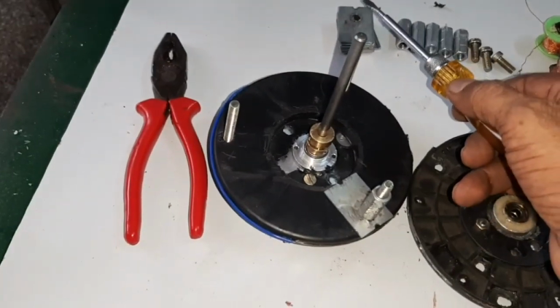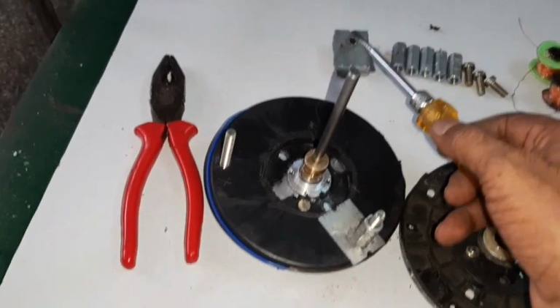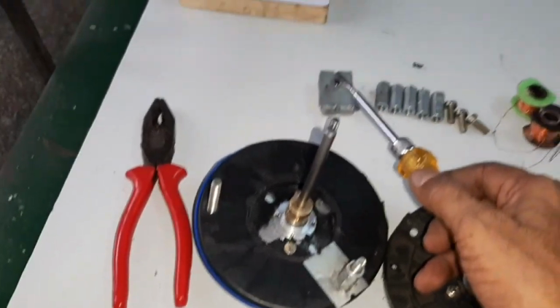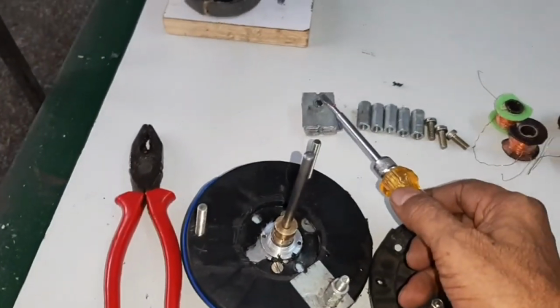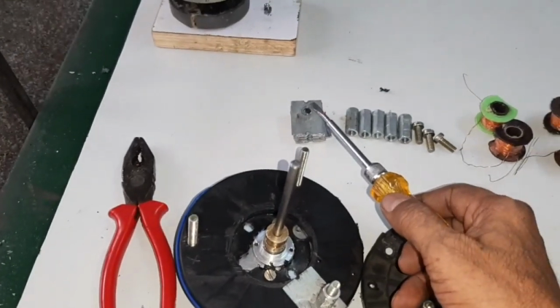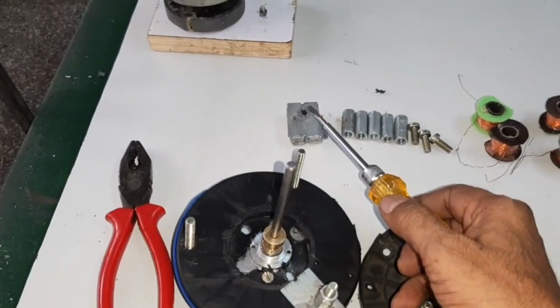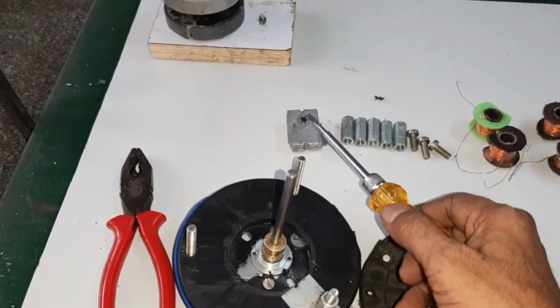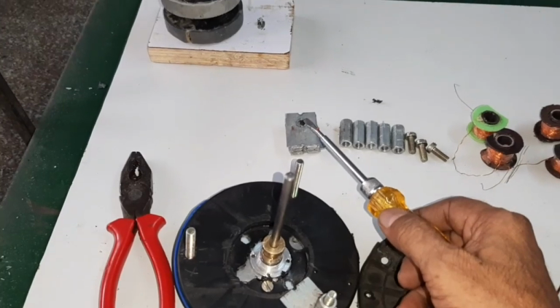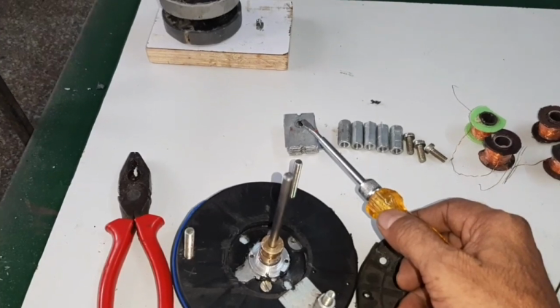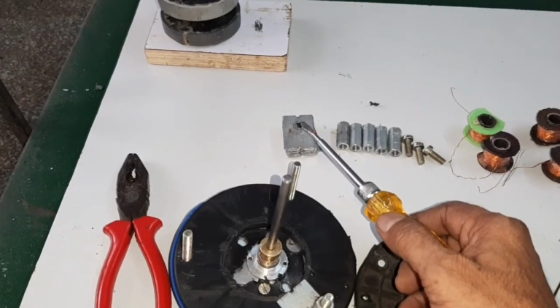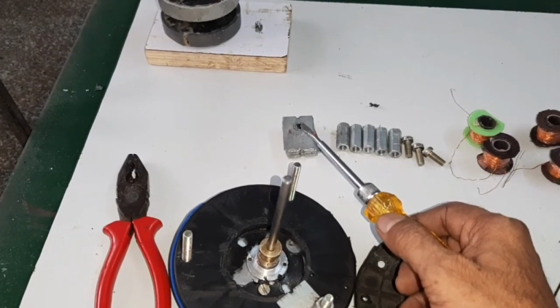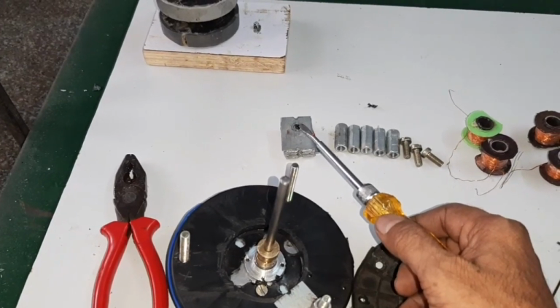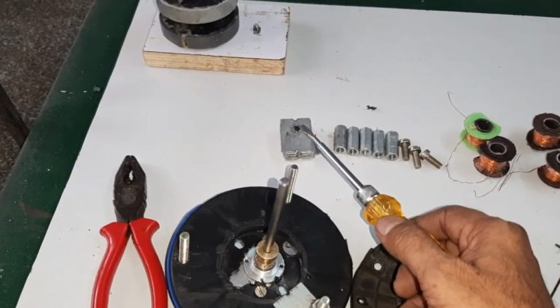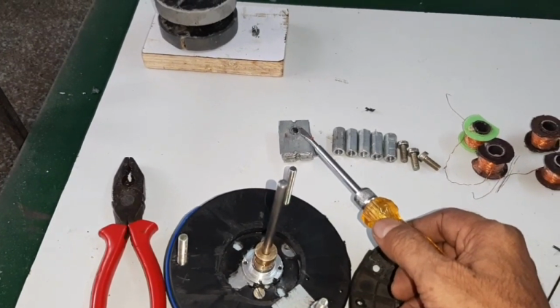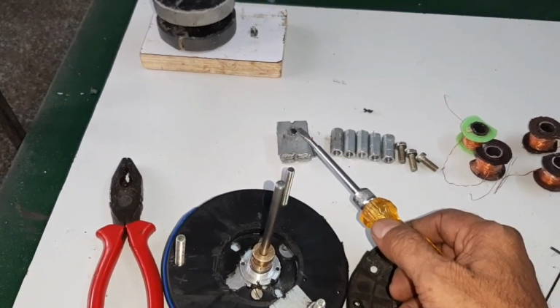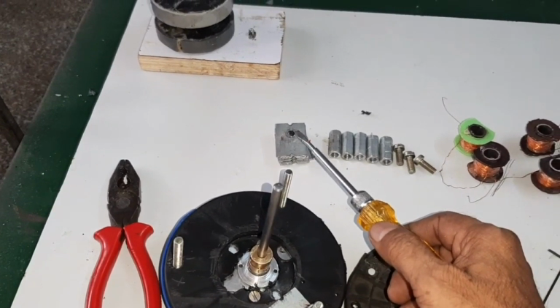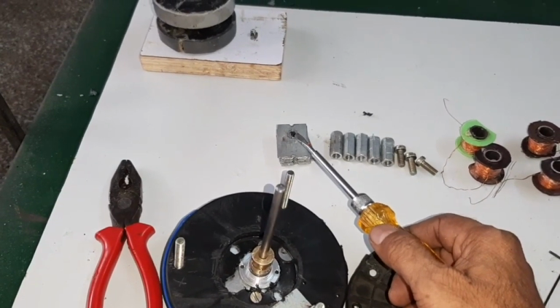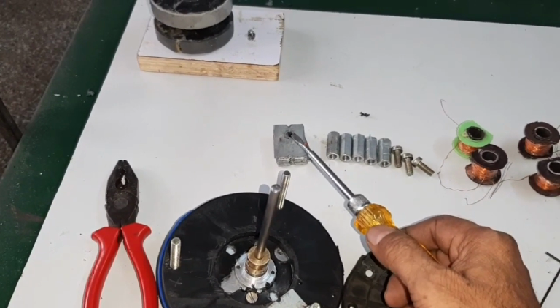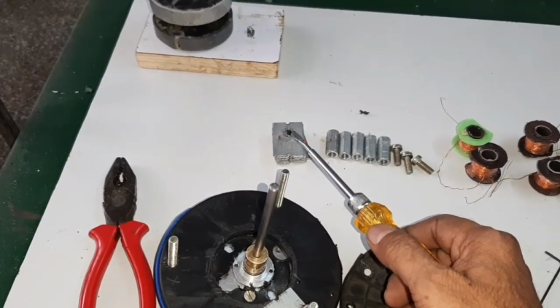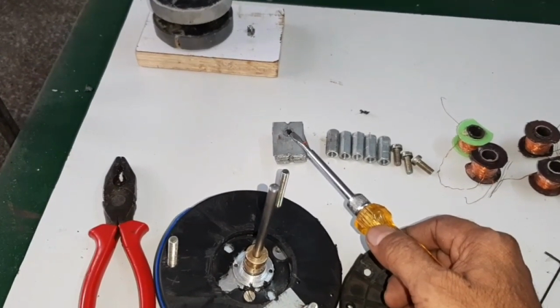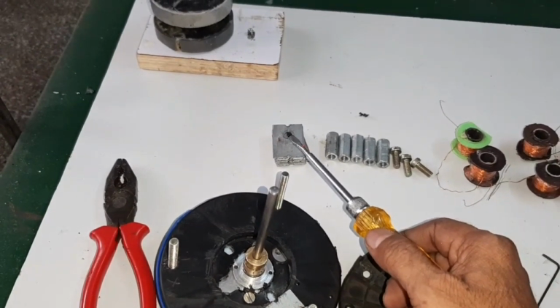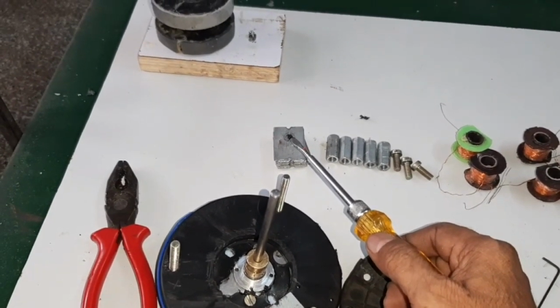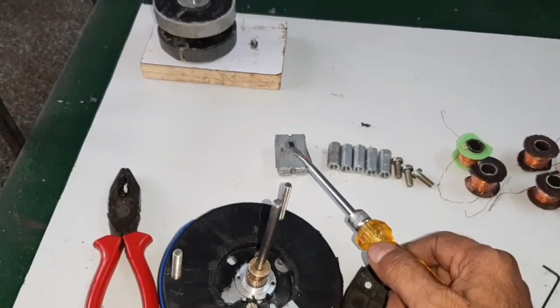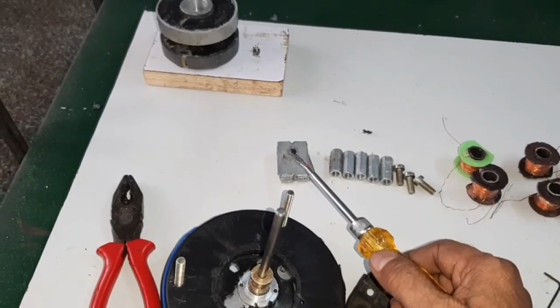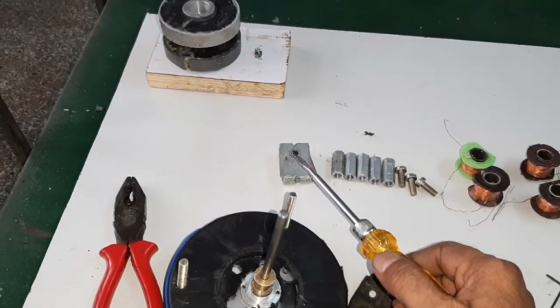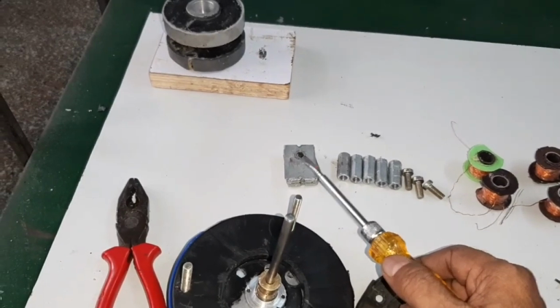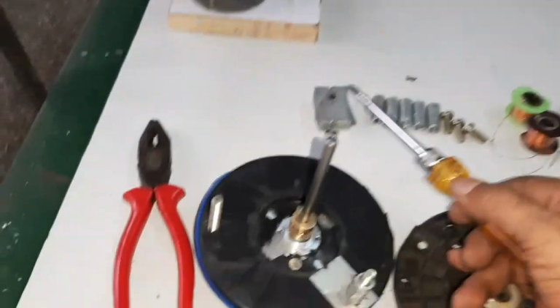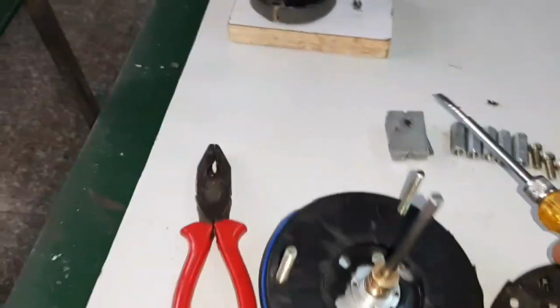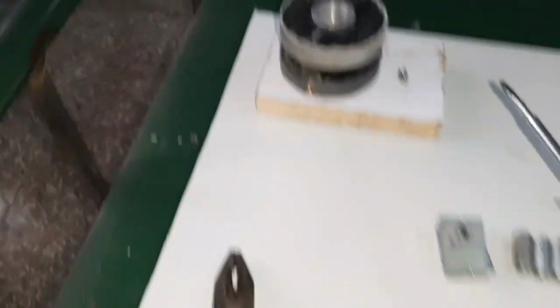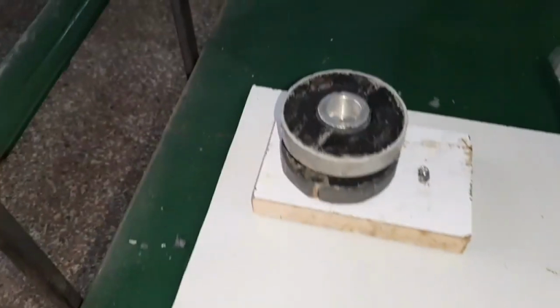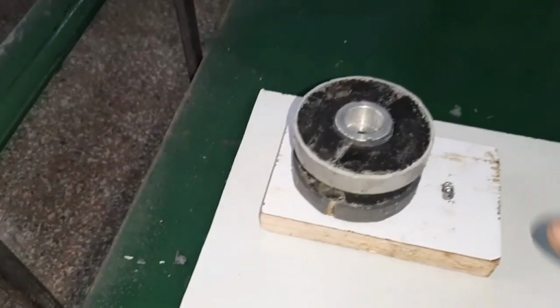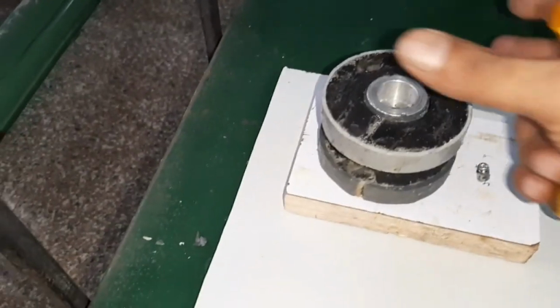Here, this is the plate got from door magnets, used for the pole shoe.